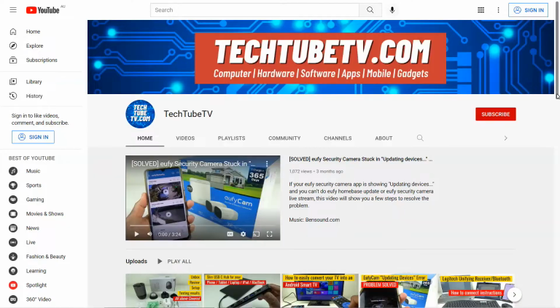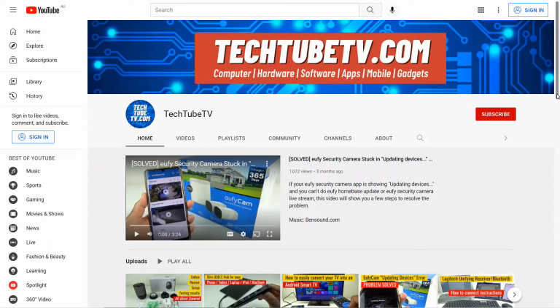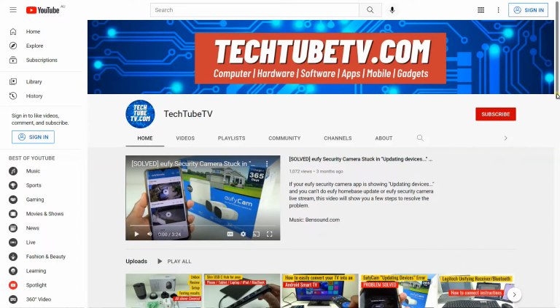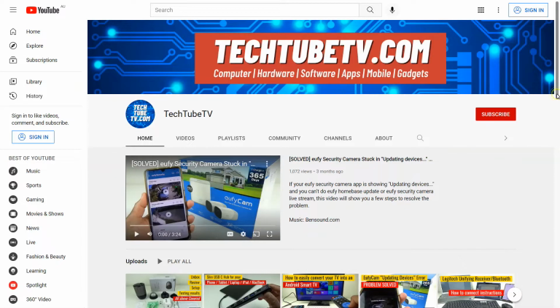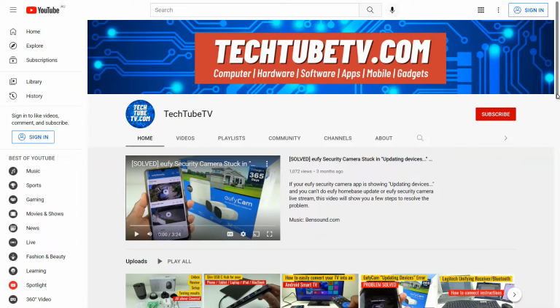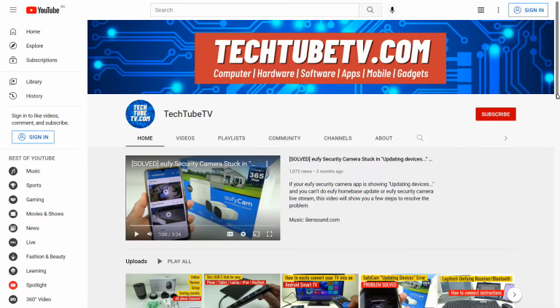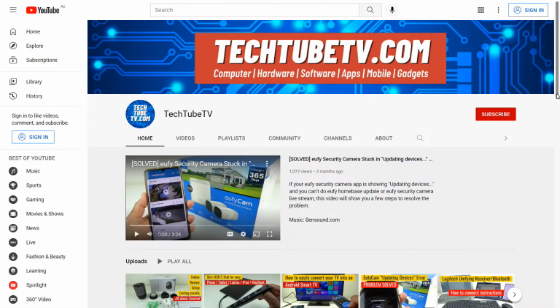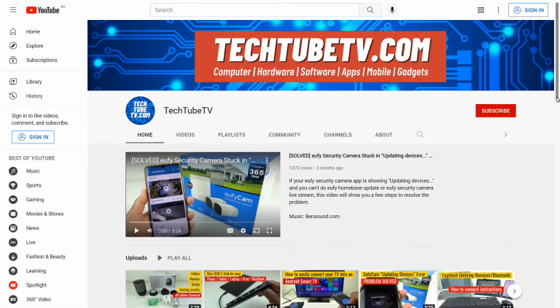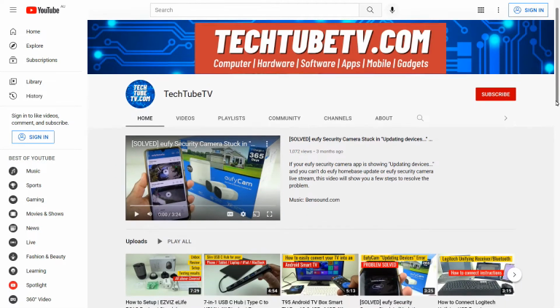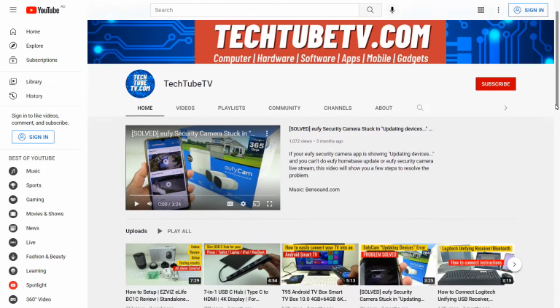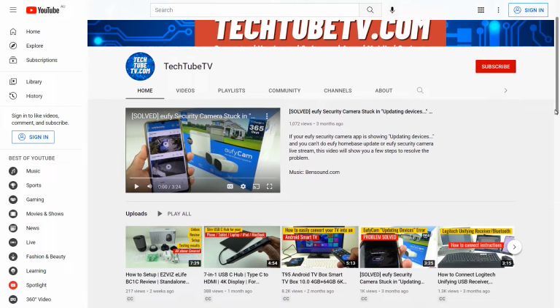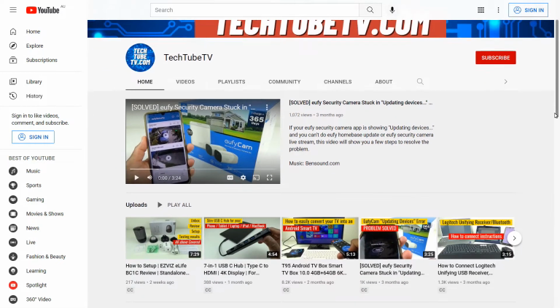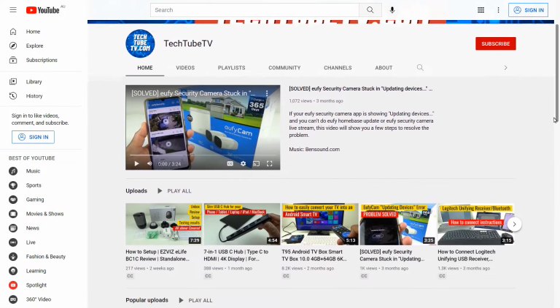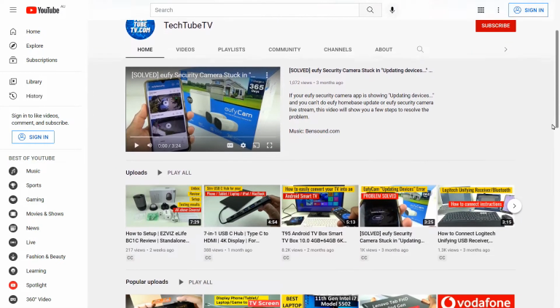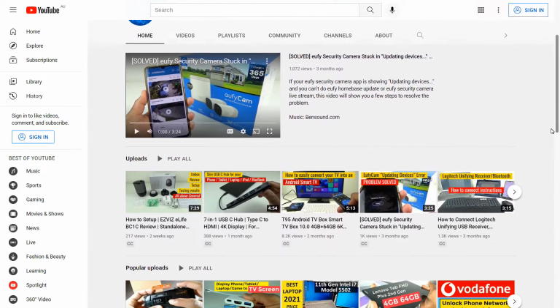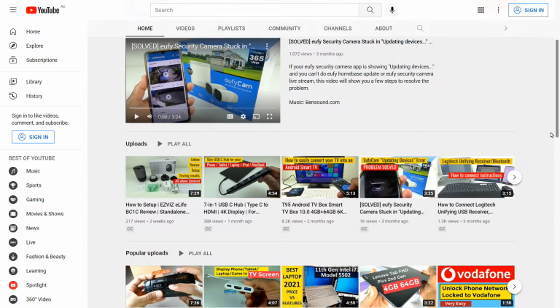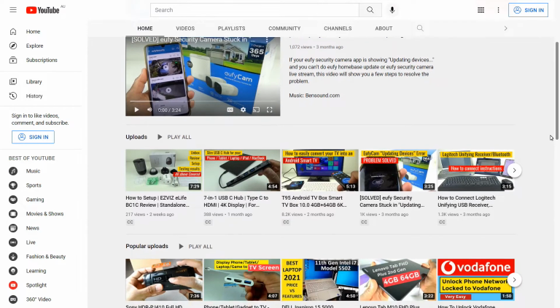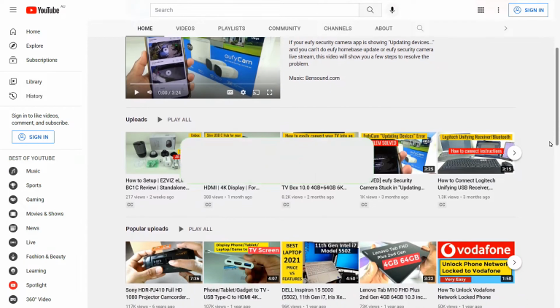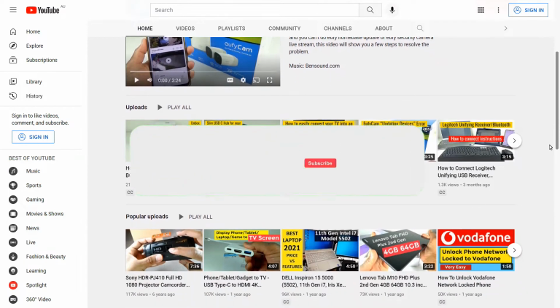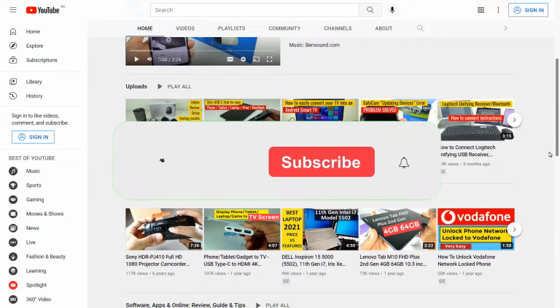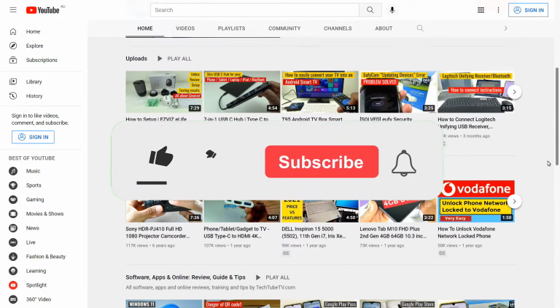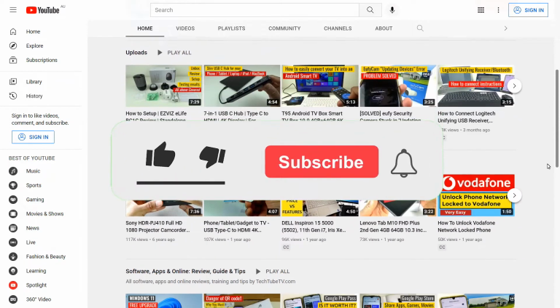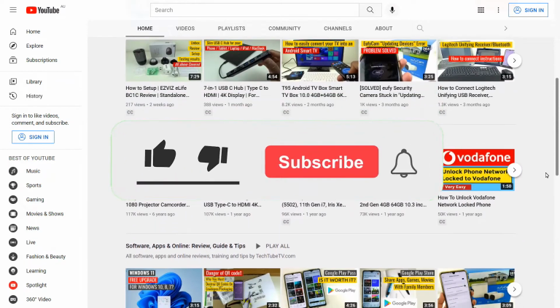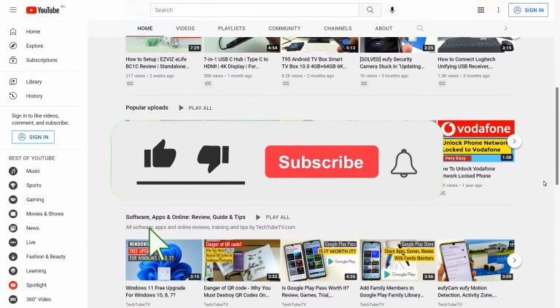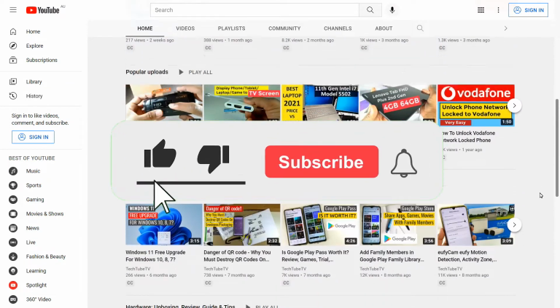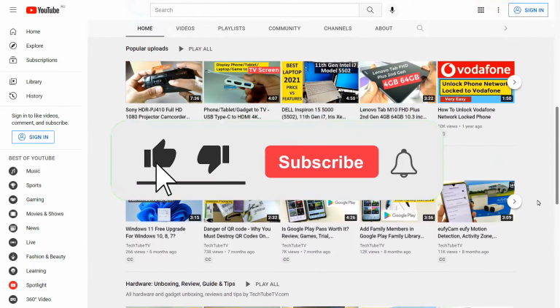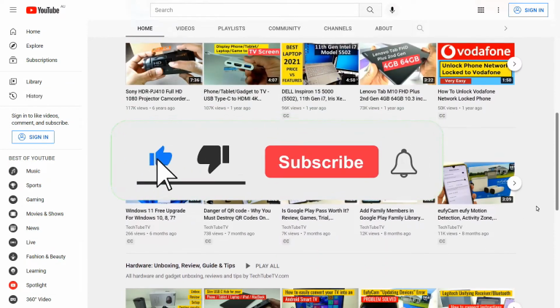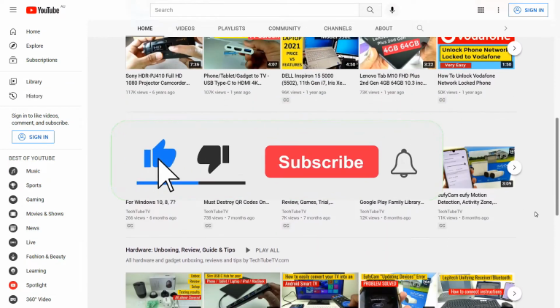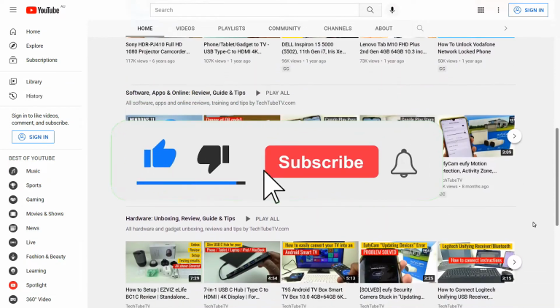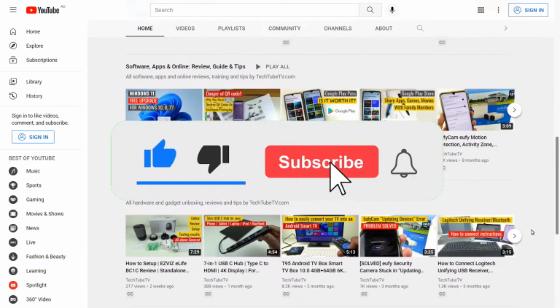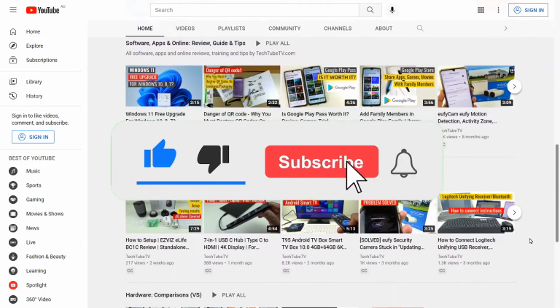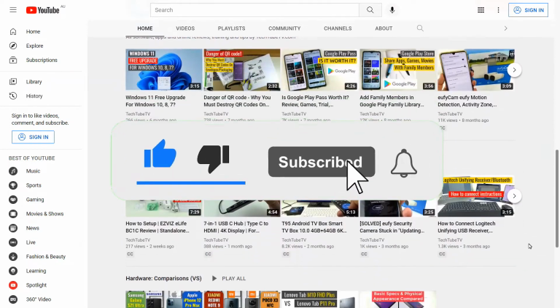I make technology-based information and review videos in this channel. If you like my video, please consider subscribing to follow my future video contents.